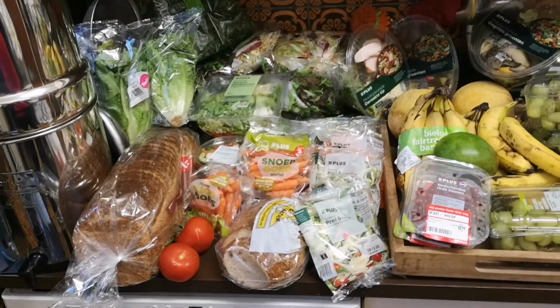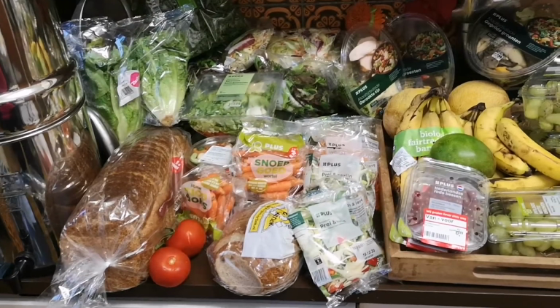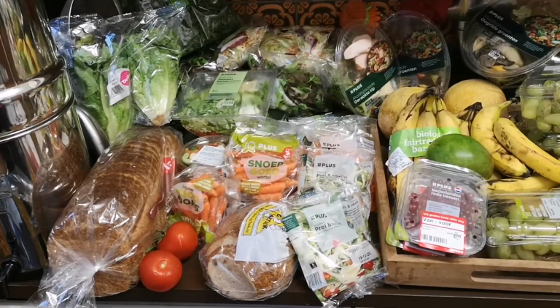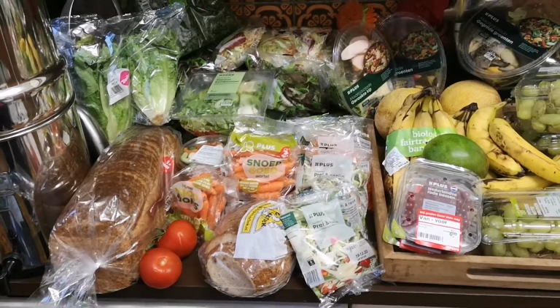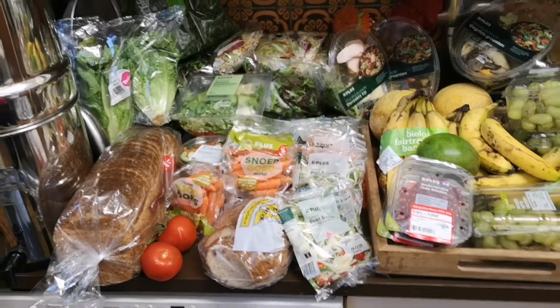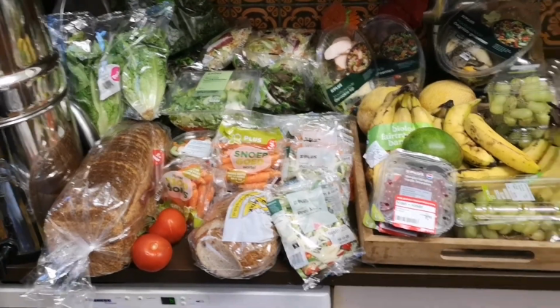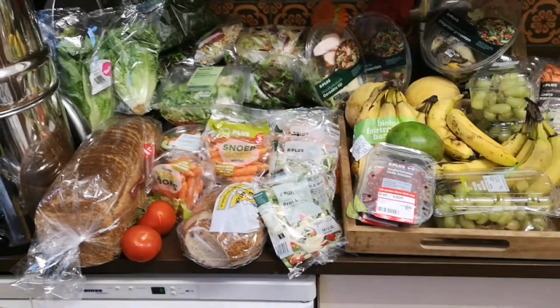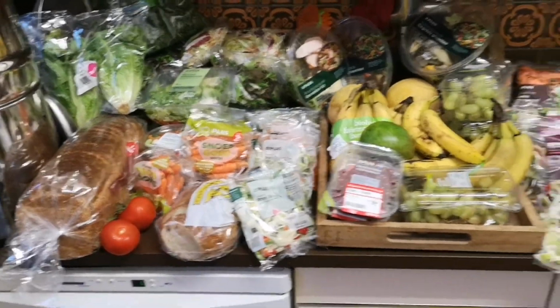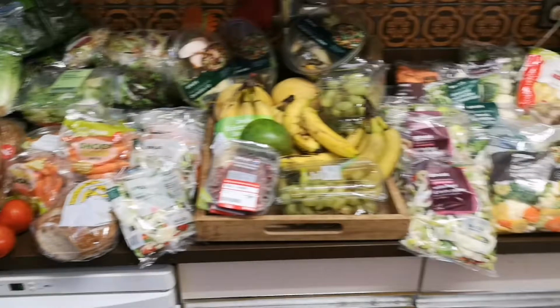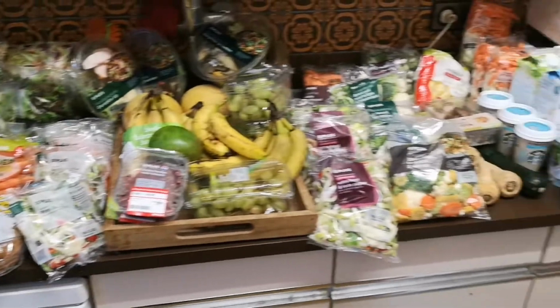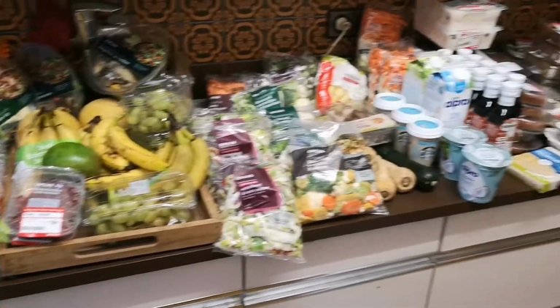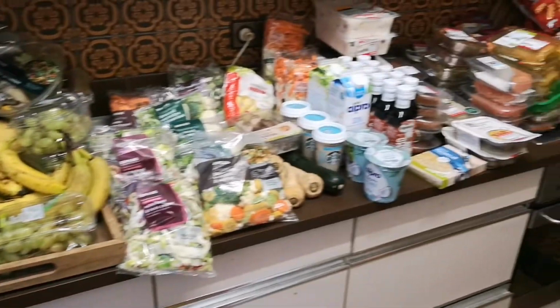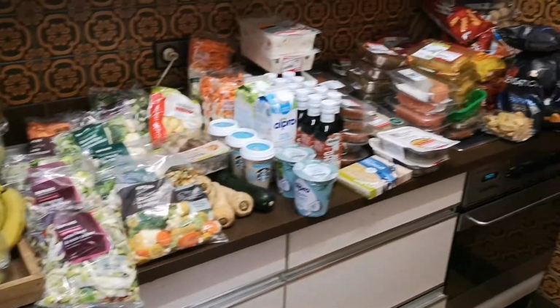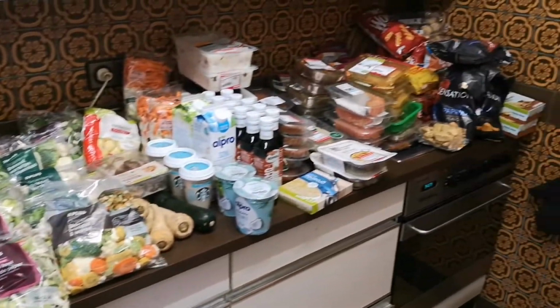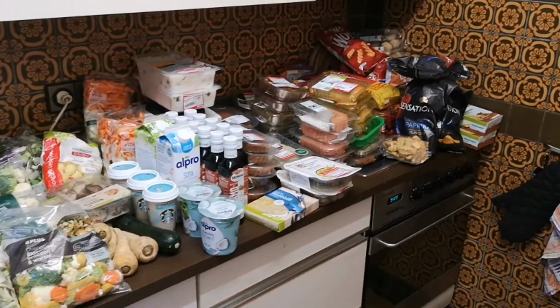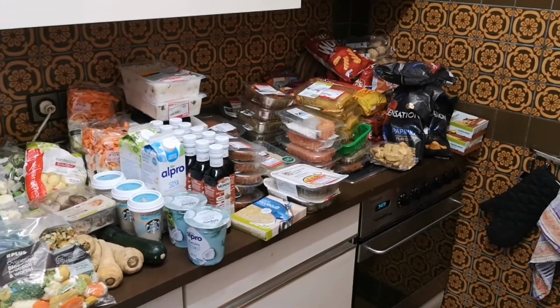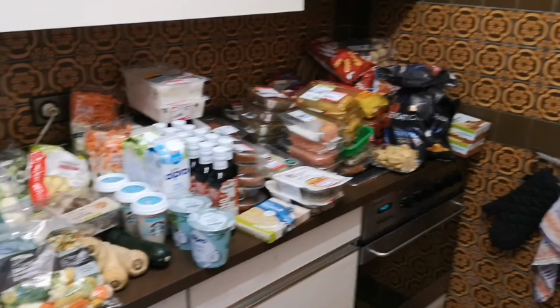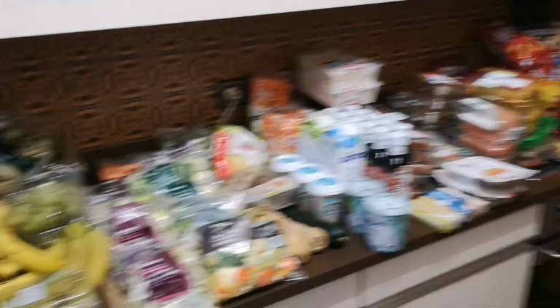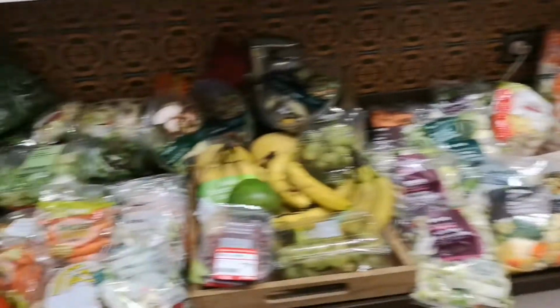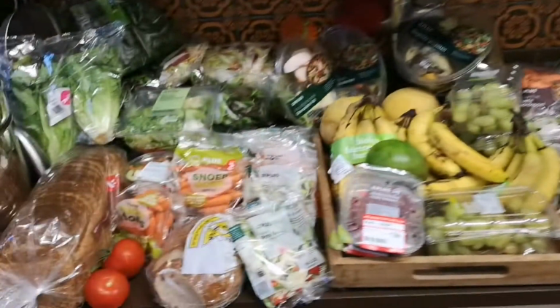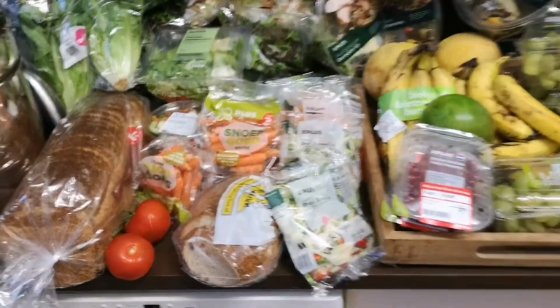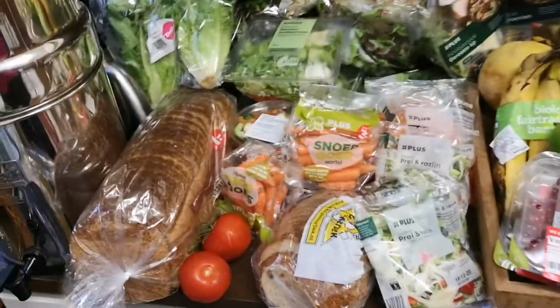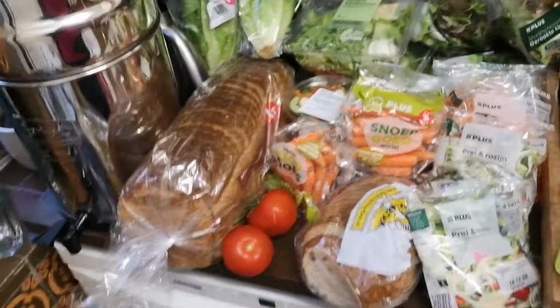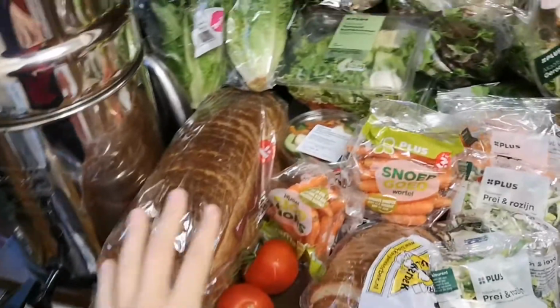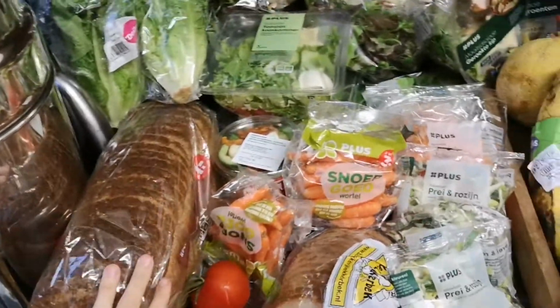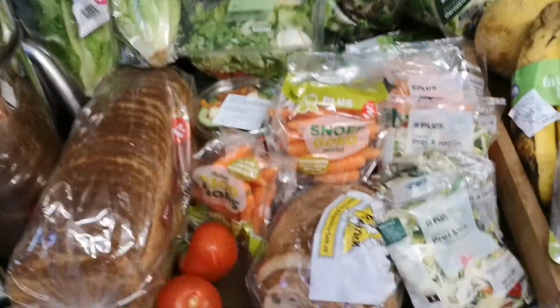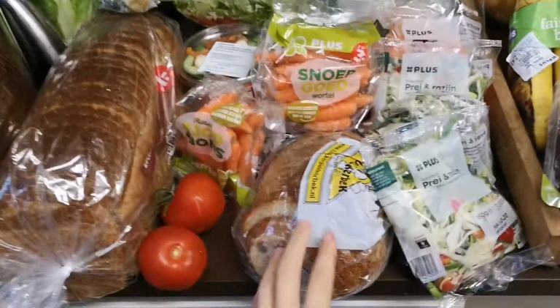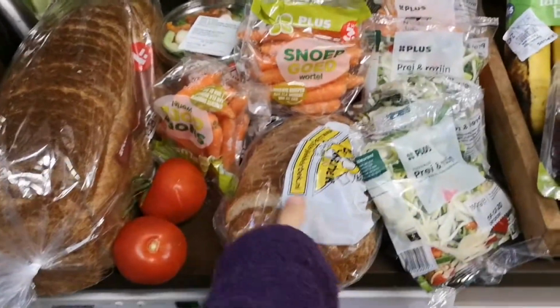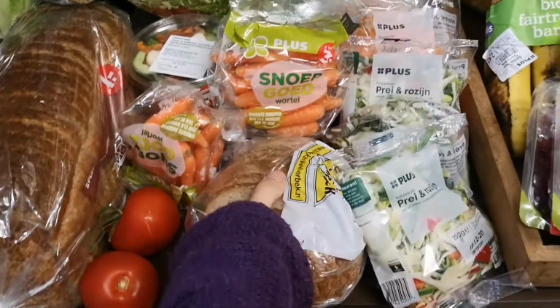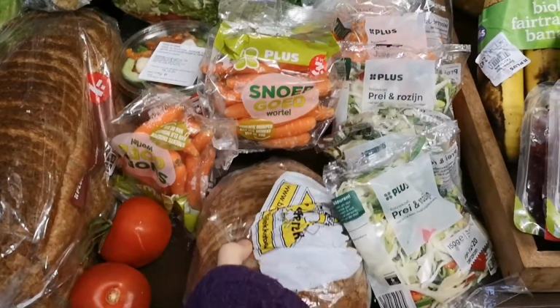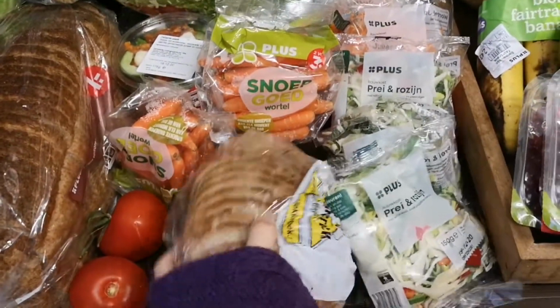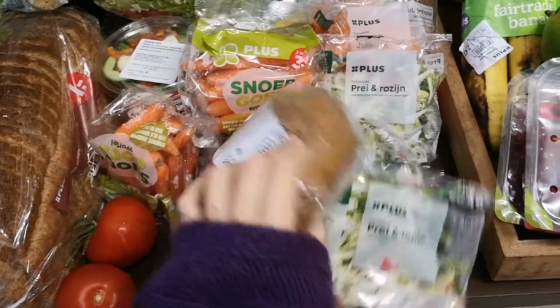Welcome, we have another haul for you, this is just from one grocery store and we have it all laid out here so you can see. Over here we have one loaf of bread and one little loaf of bread.